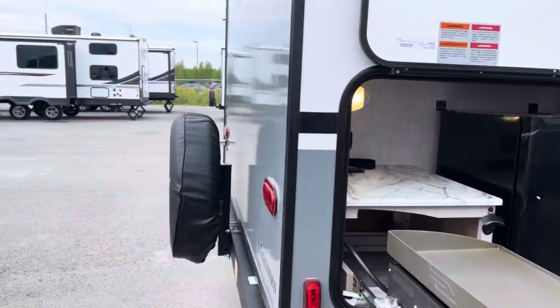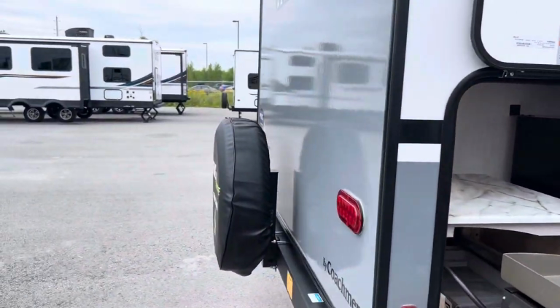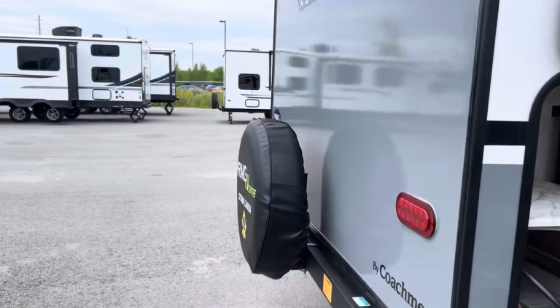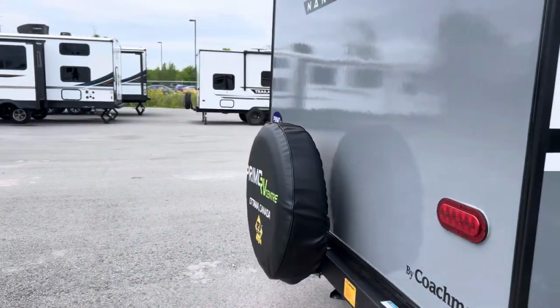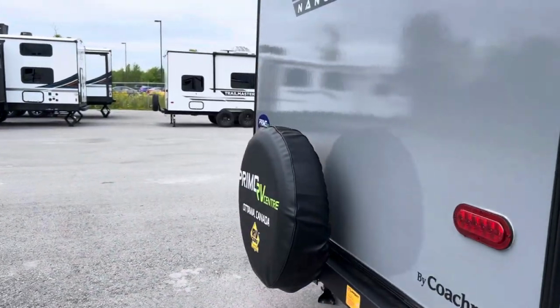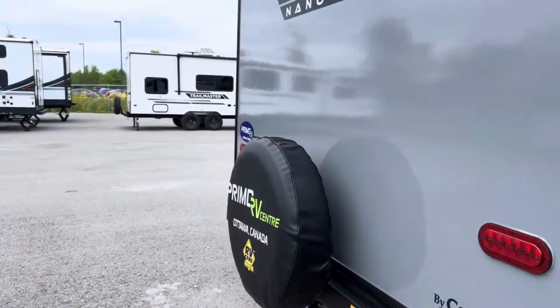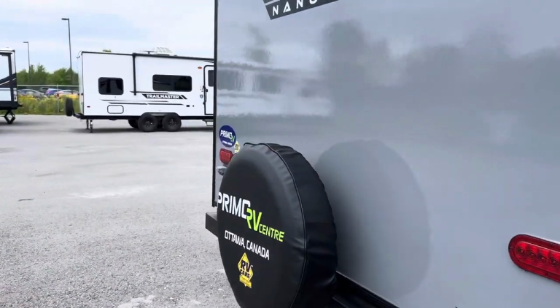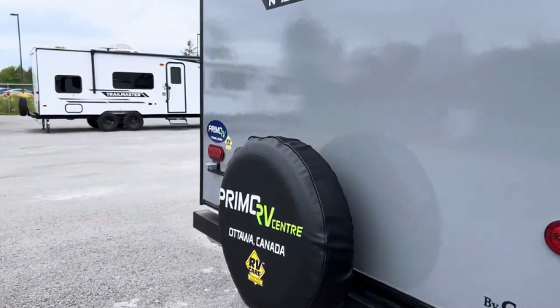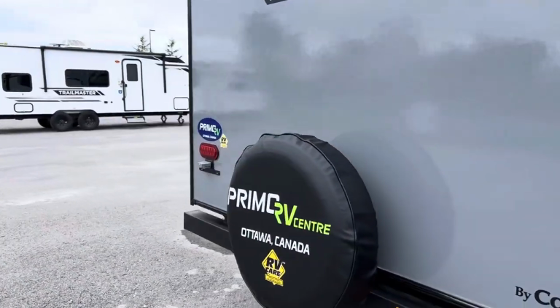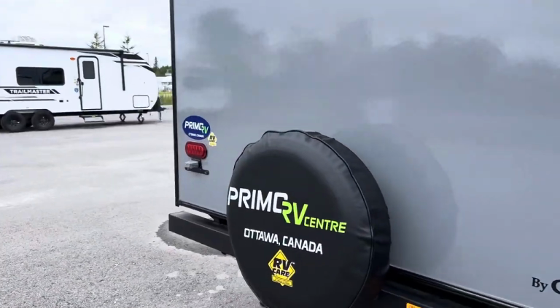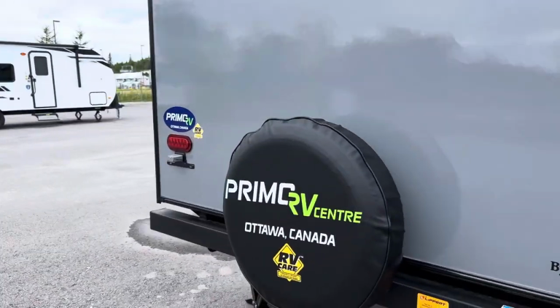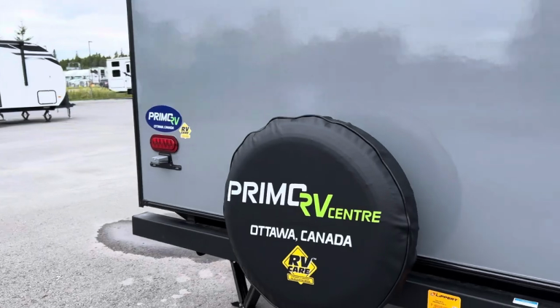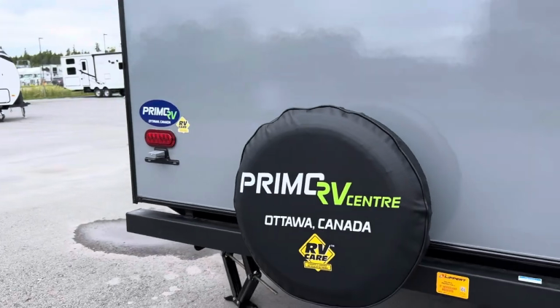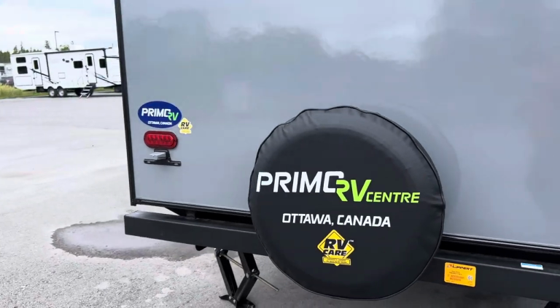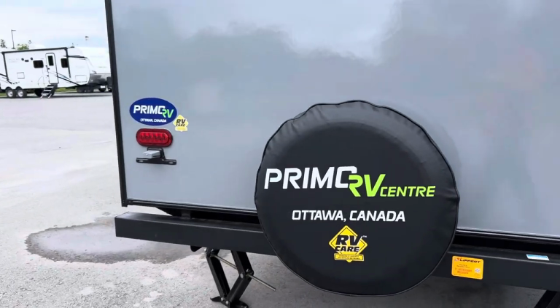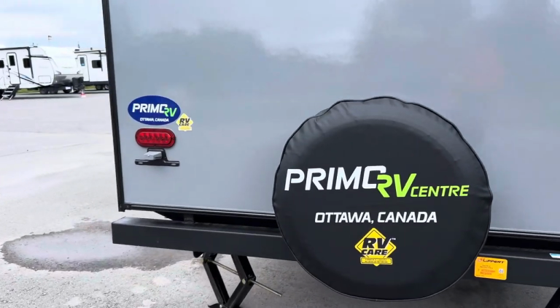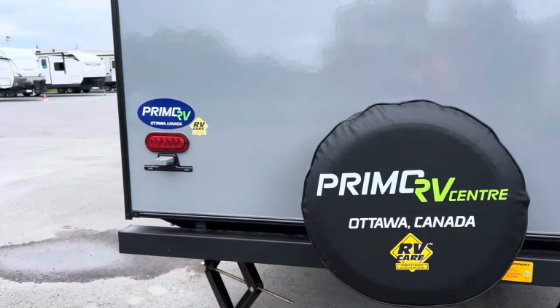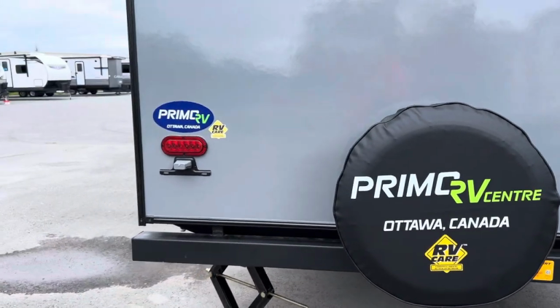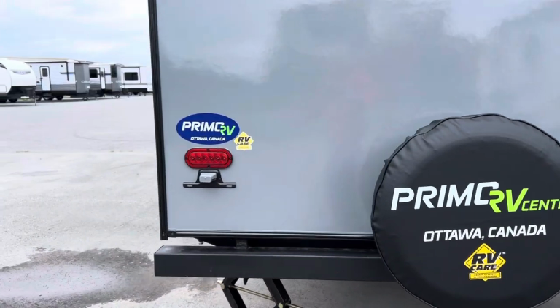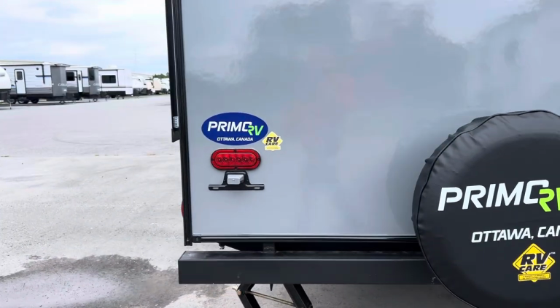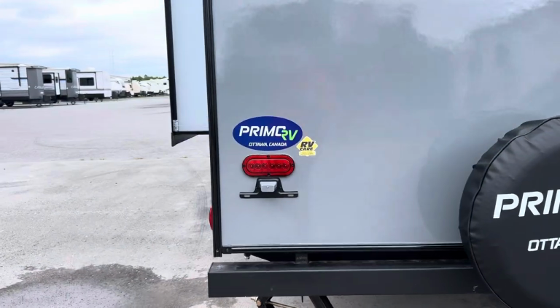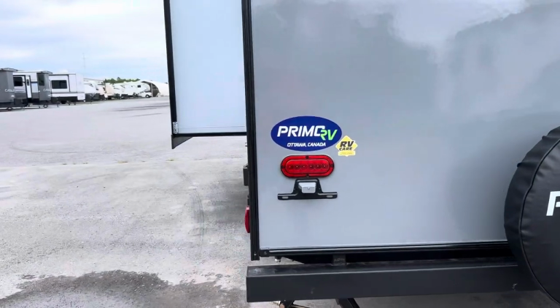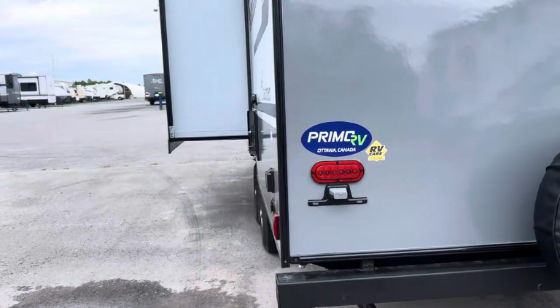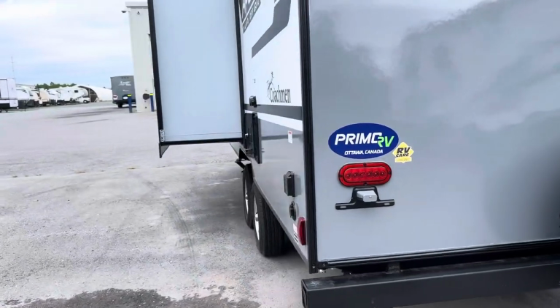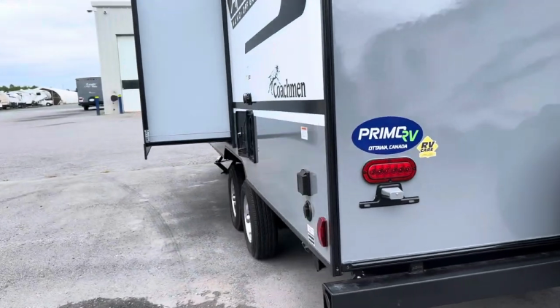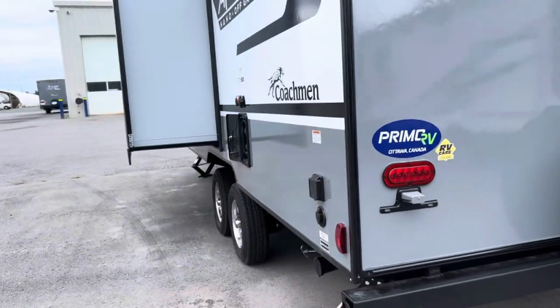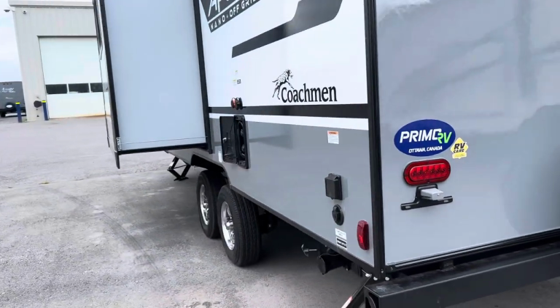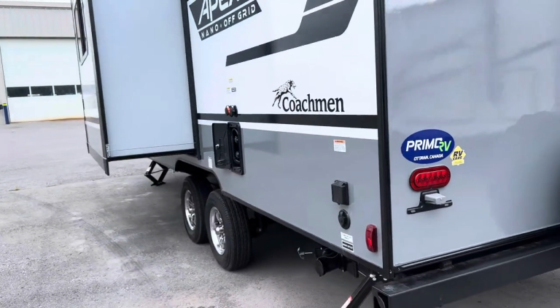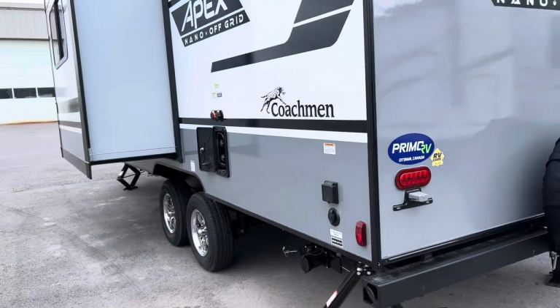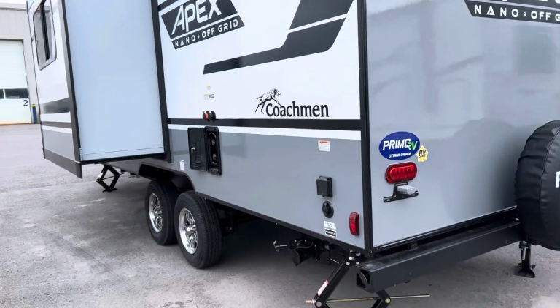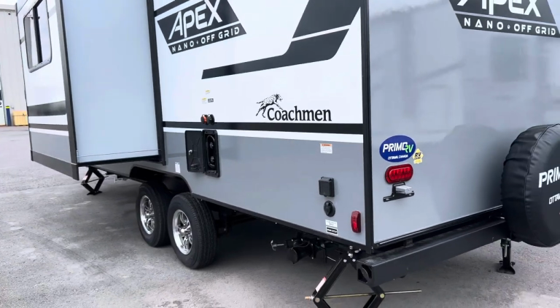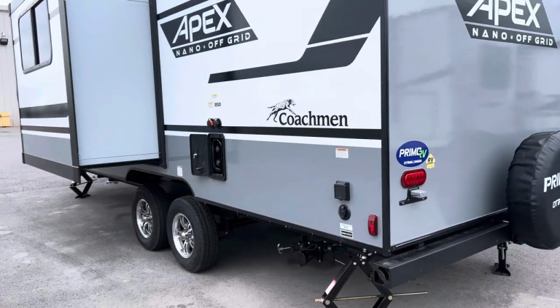At the rear of the trailer we have the spare tire. We do offer backup cameras here at Primo RV Center — you just ask and we can install one for you. The cost is around five hundred and ten dollars plus tax.